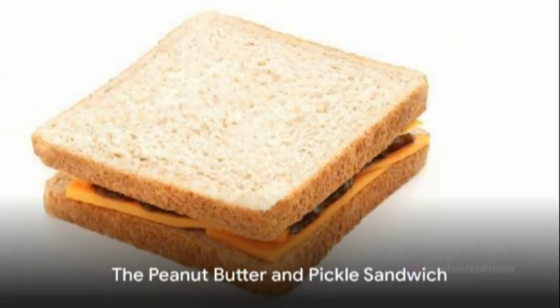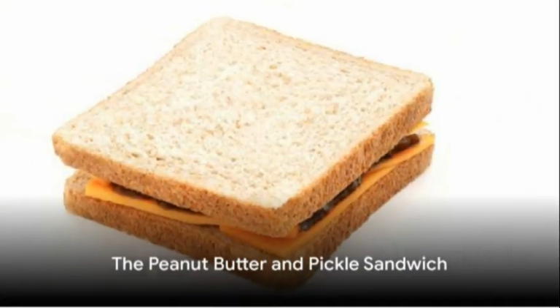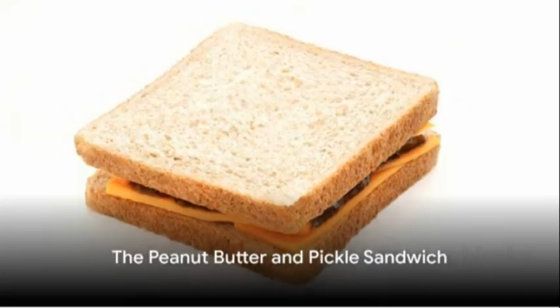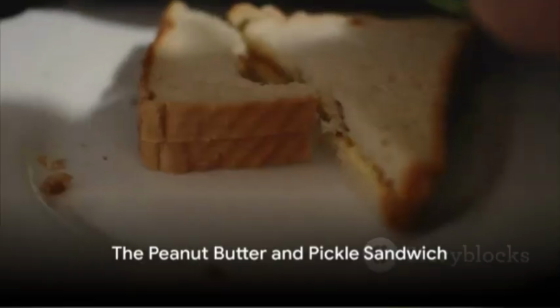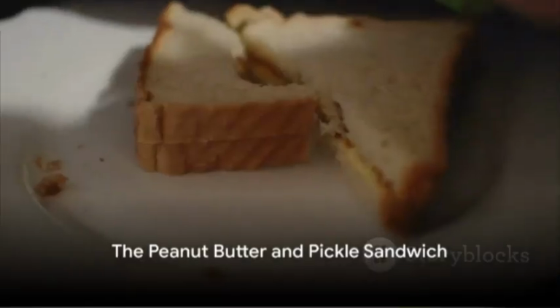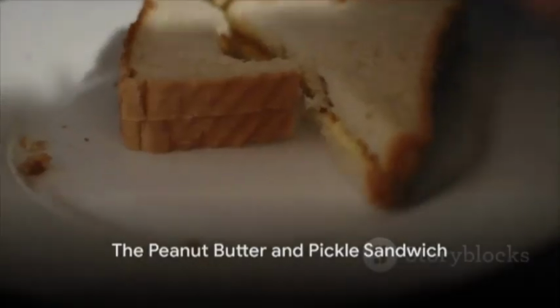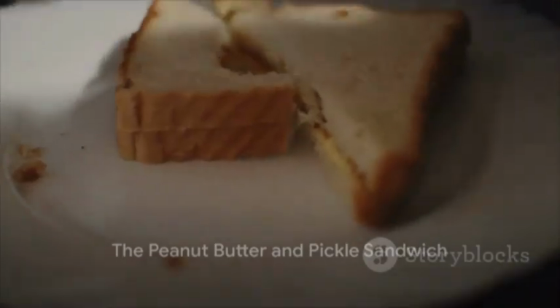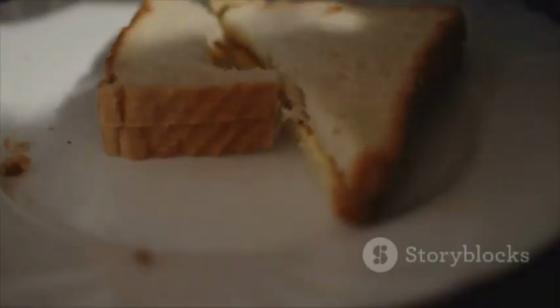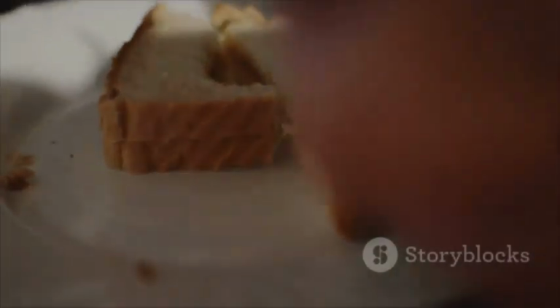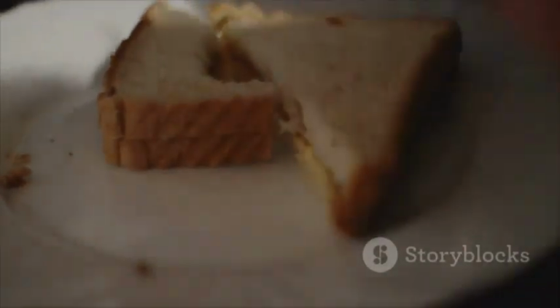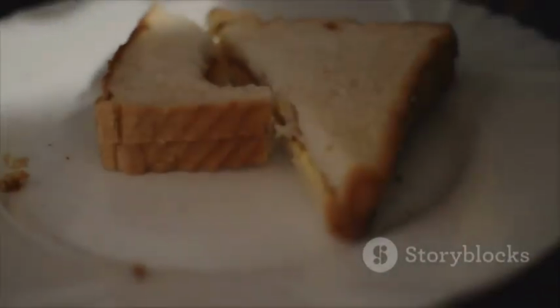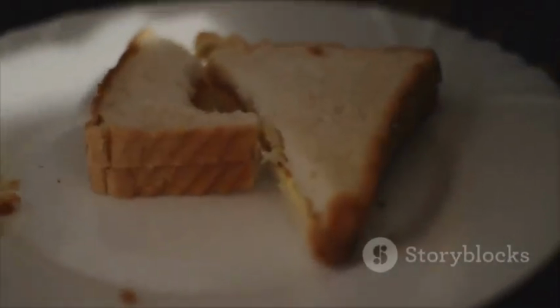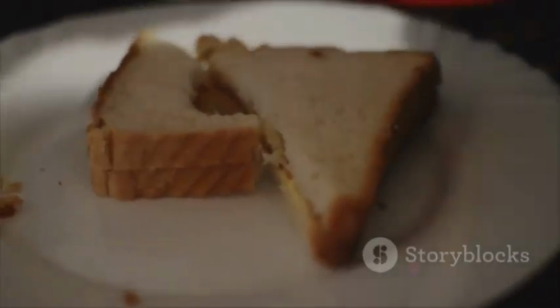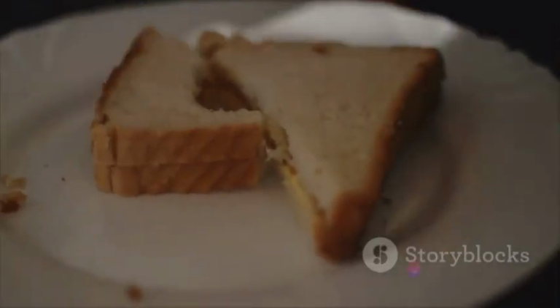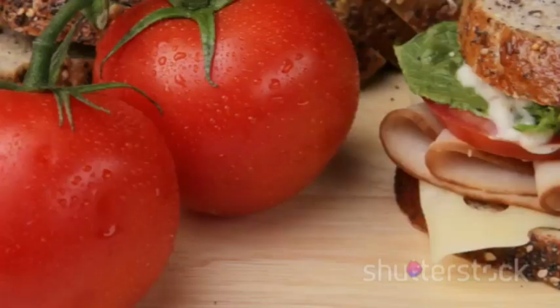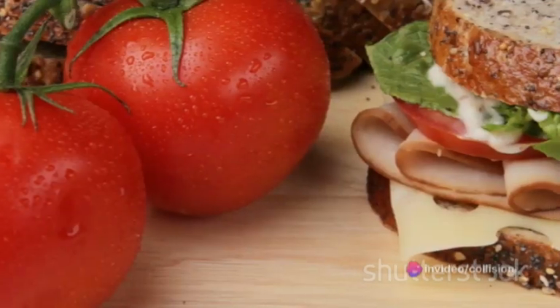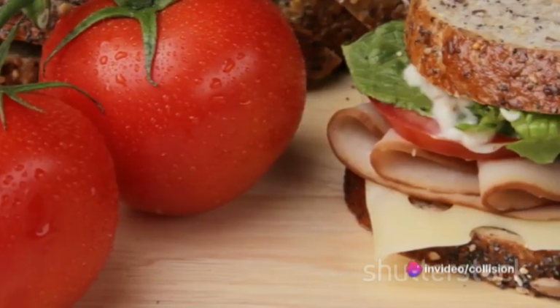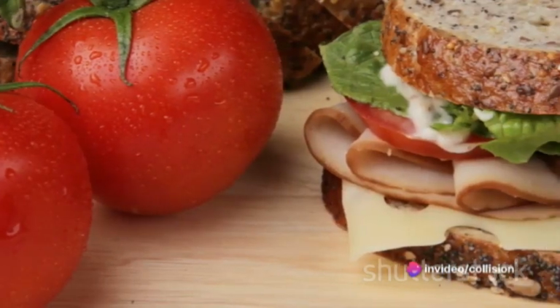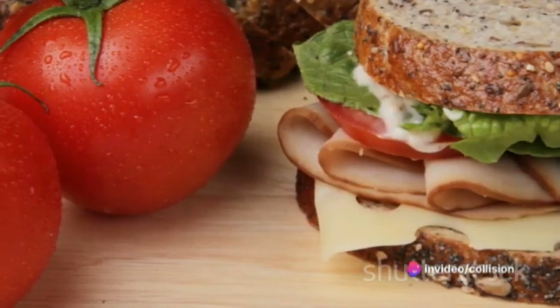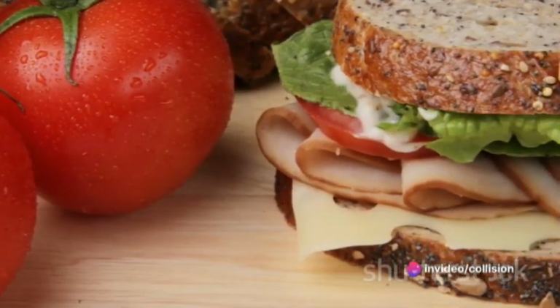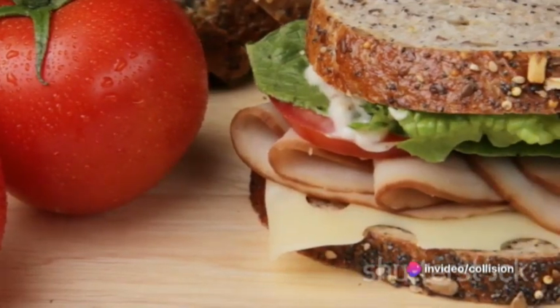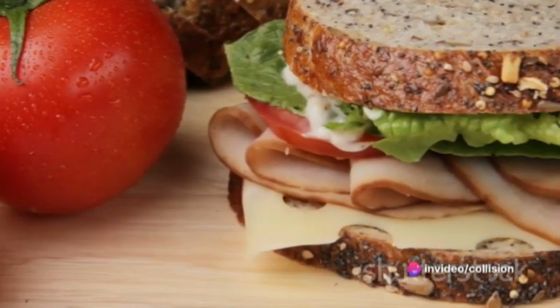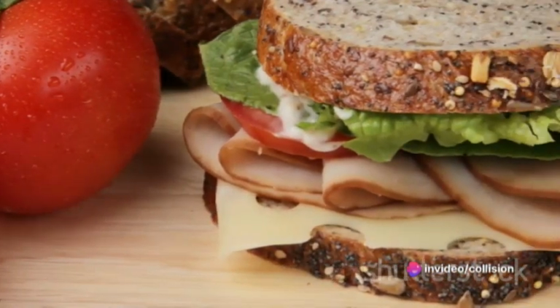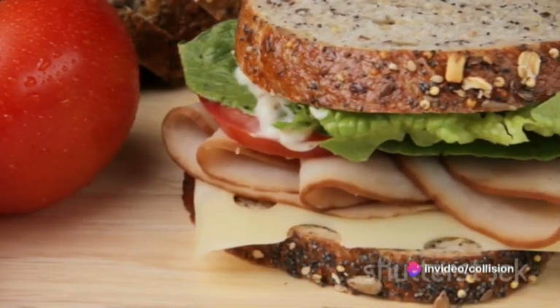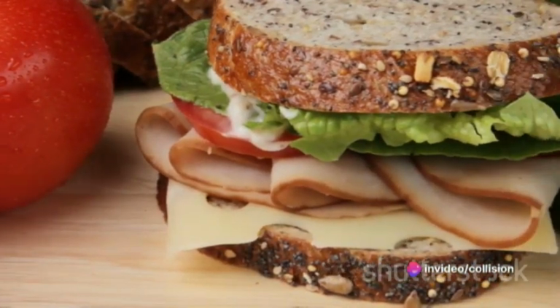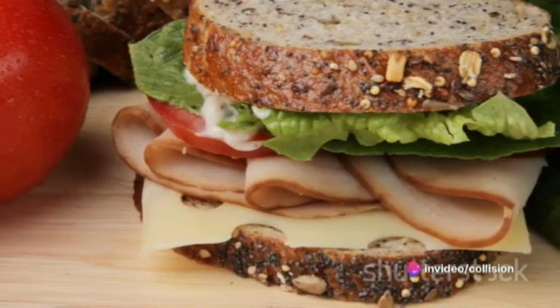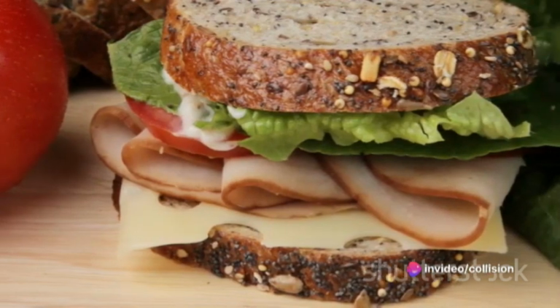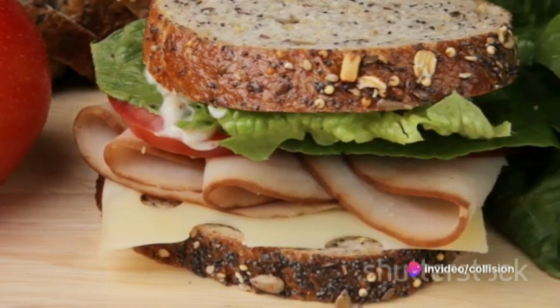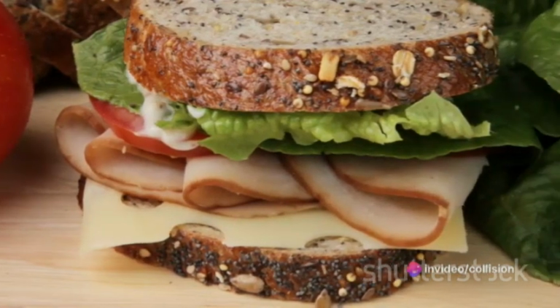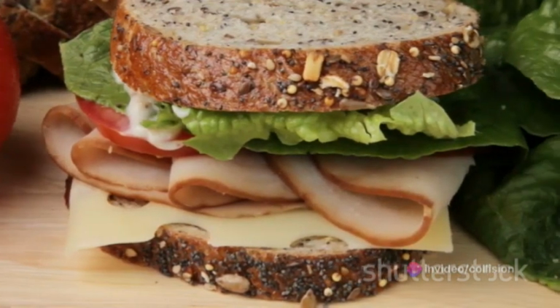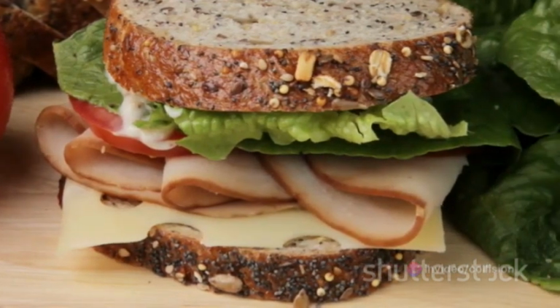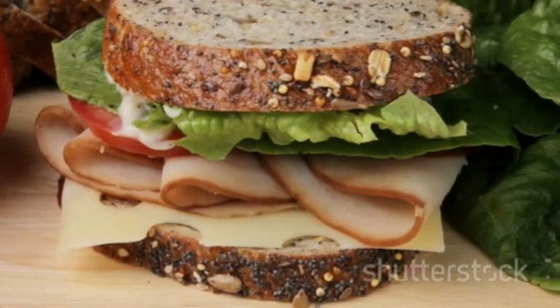Peanut butter and pickles may sound like an unlikely pair, but together they can create a unique and tasty sandwich. To make this delightful sandwich, you'll need your favorite kind of bread, creamy or crunchy peanut butter, and some crispy pickles. Let's get started.